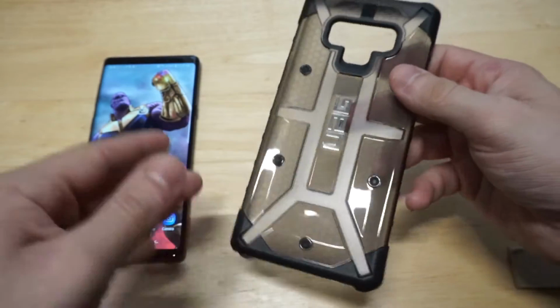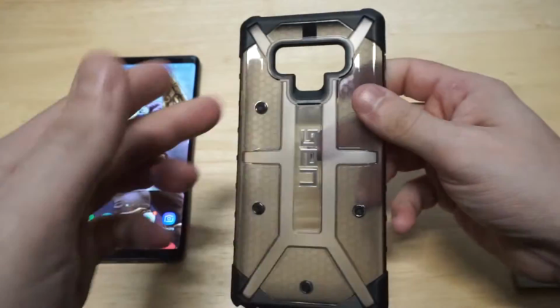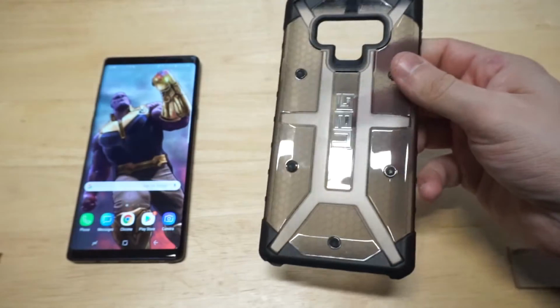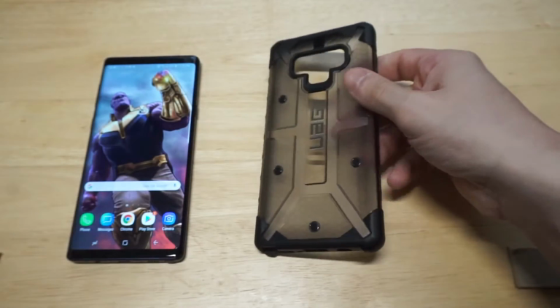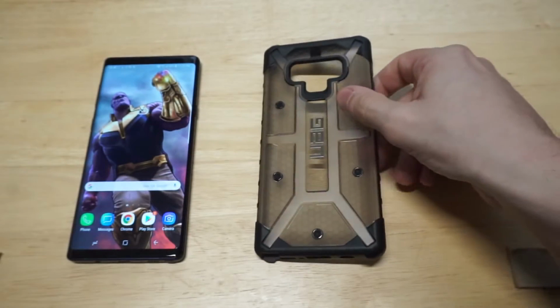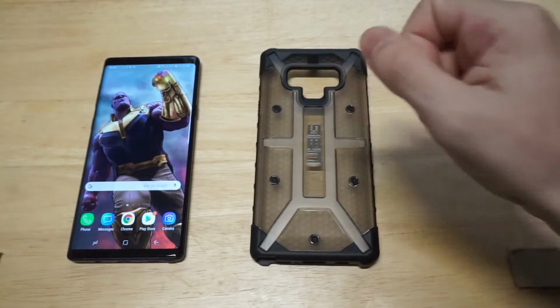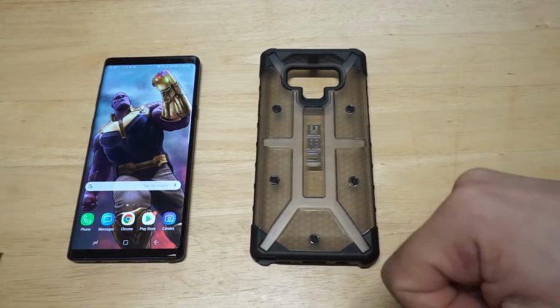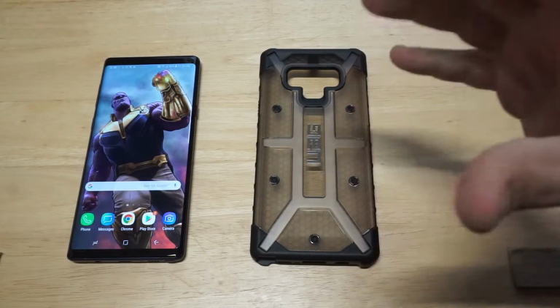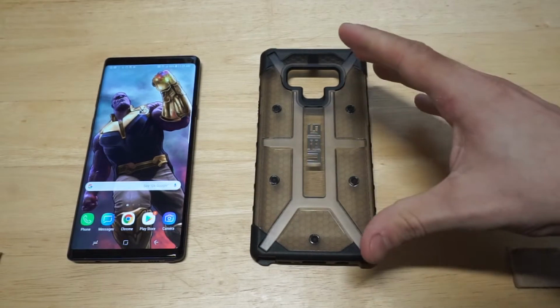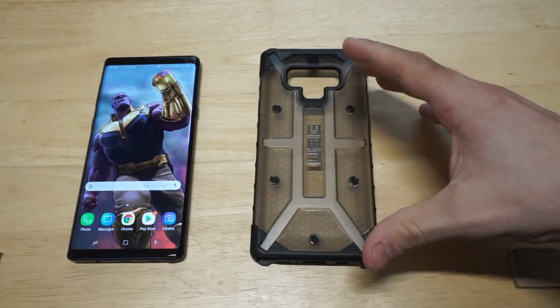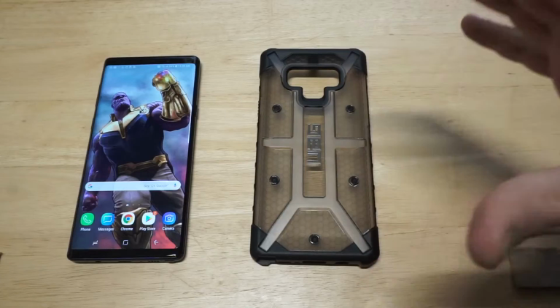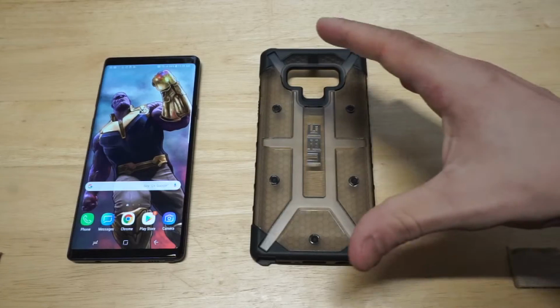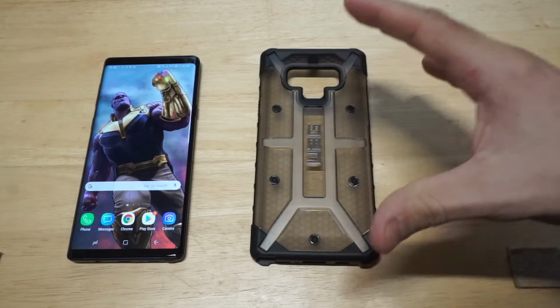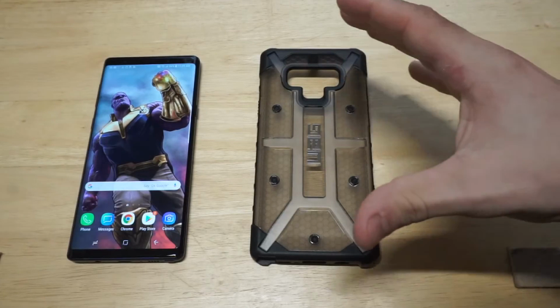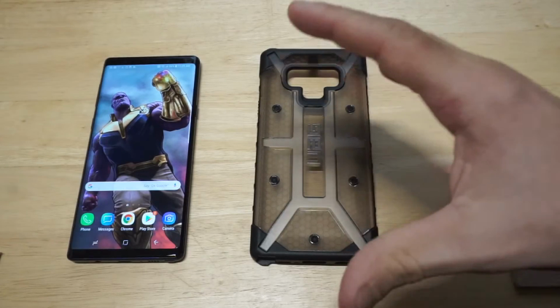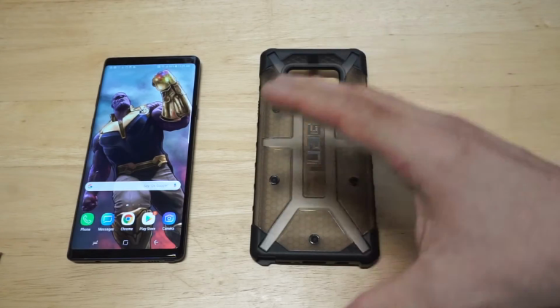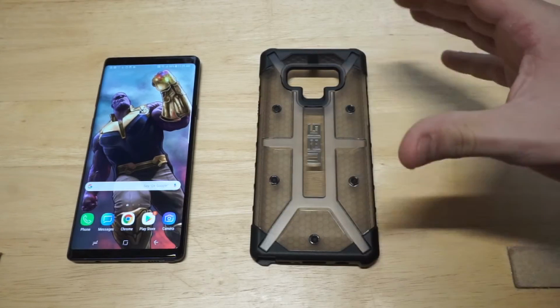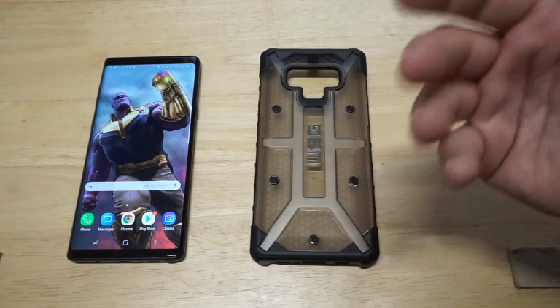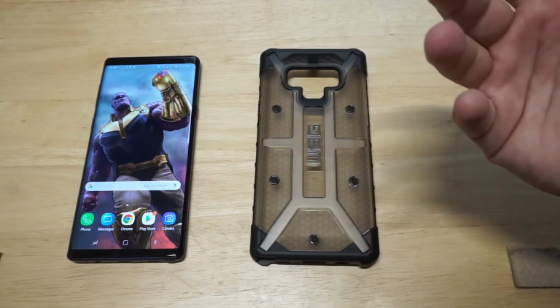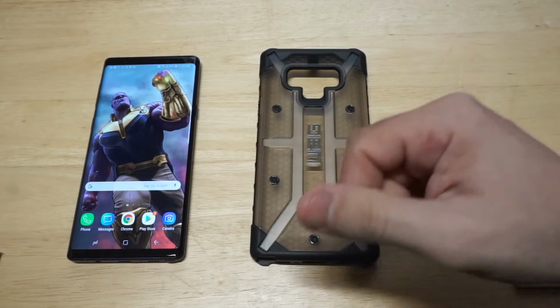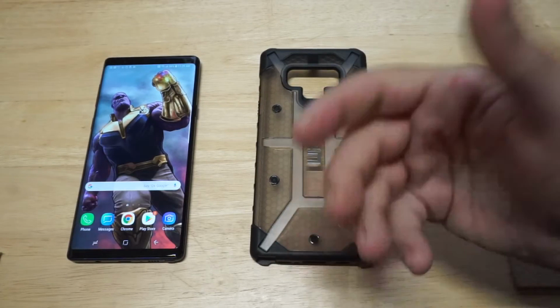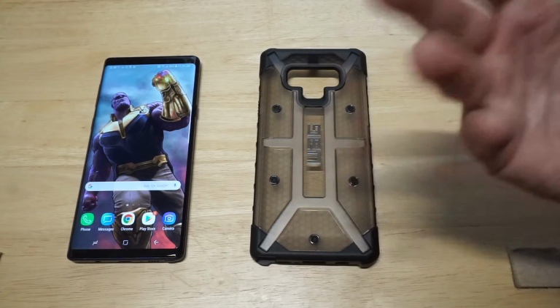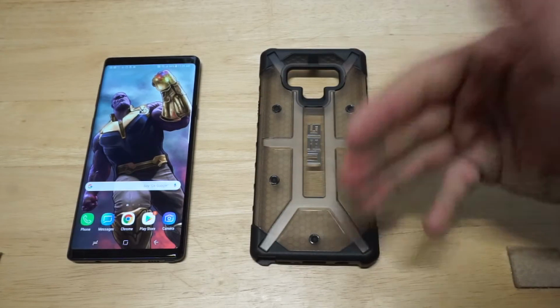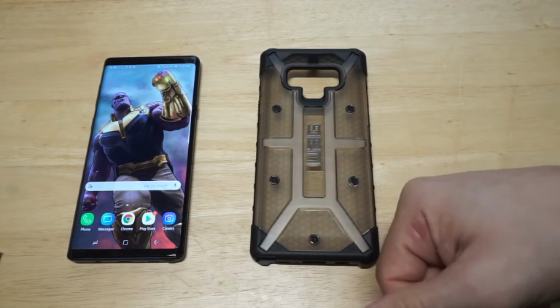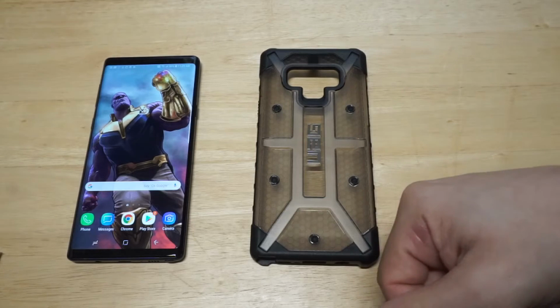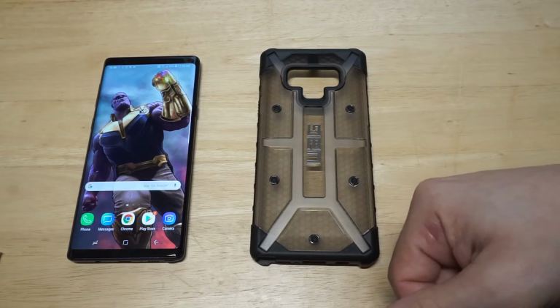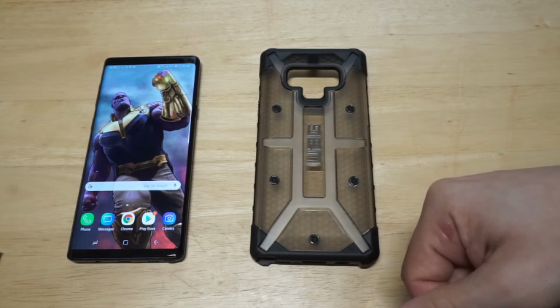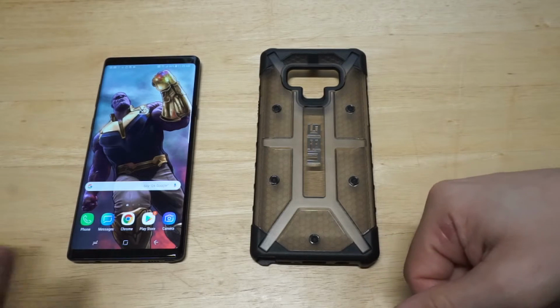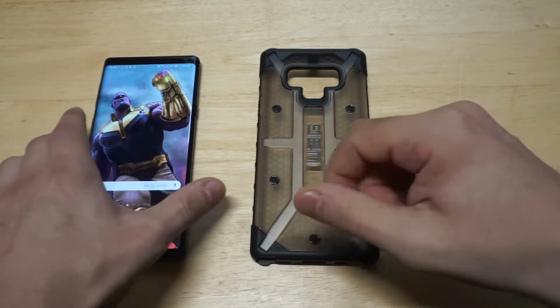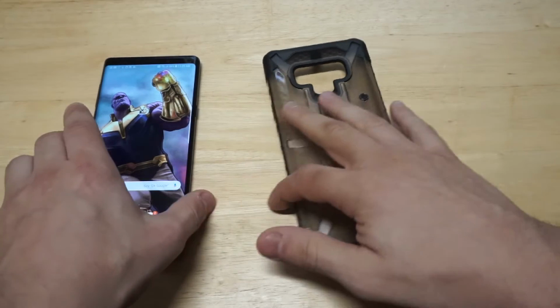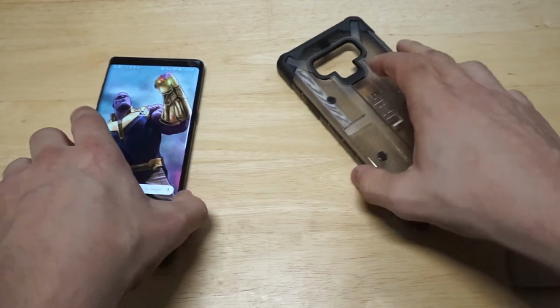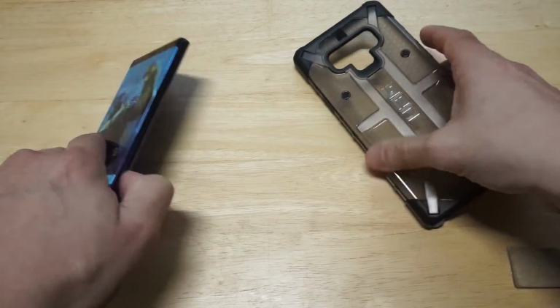You've got the camera hole cutout right there. And of course, when you put this case on, you can still see the back of your phone — like some of the branding — which is cool. I'm going to throw this thing on the Note 9 right now.